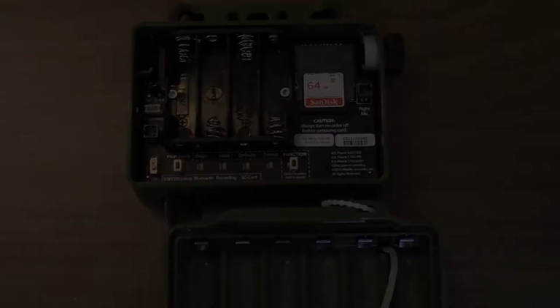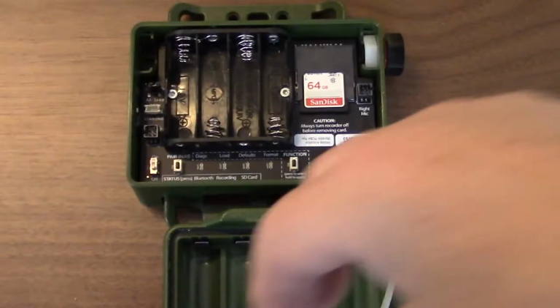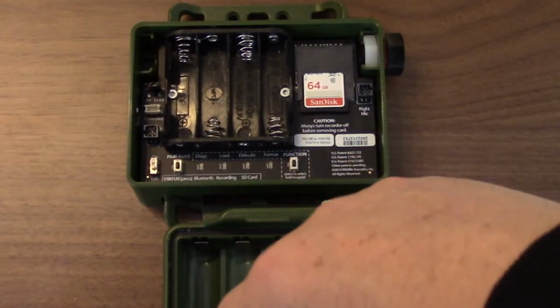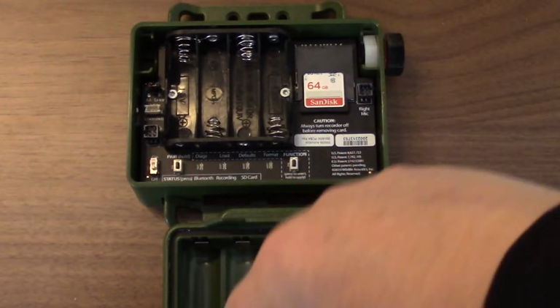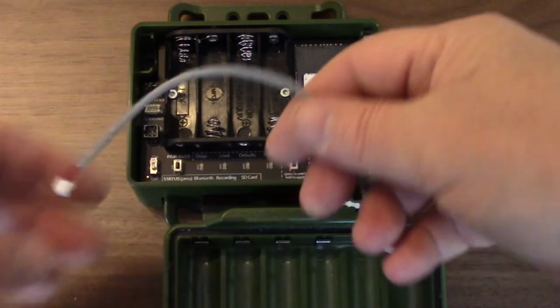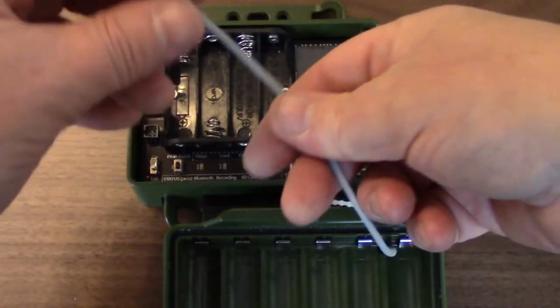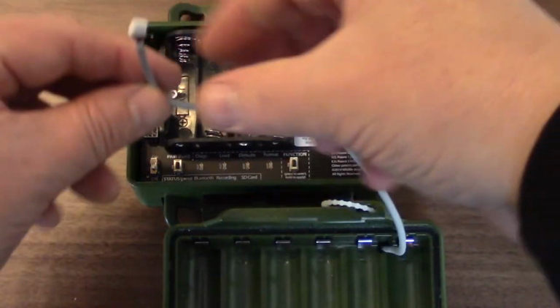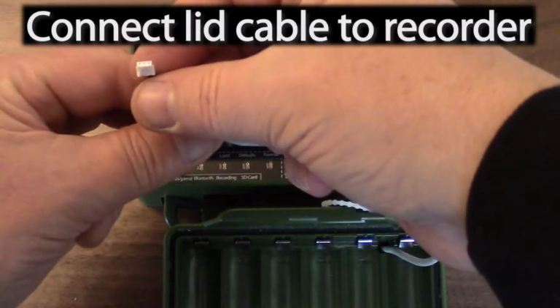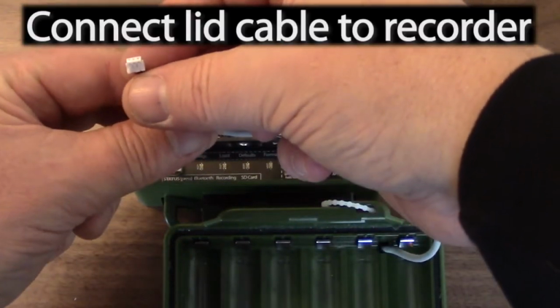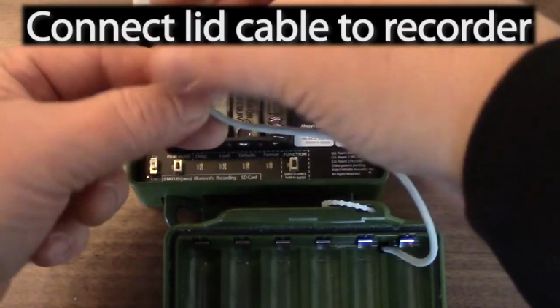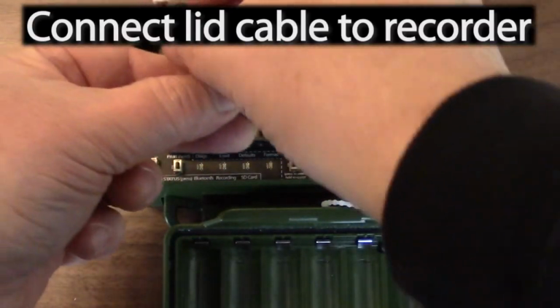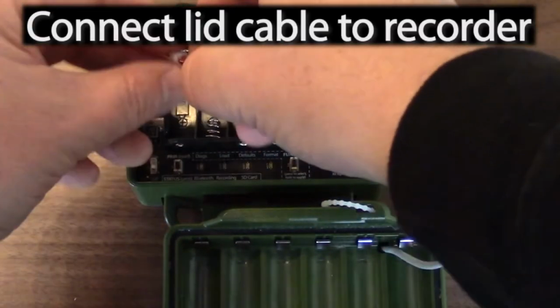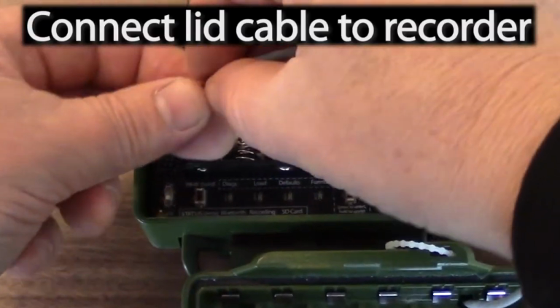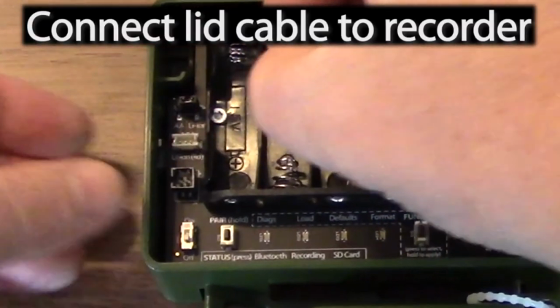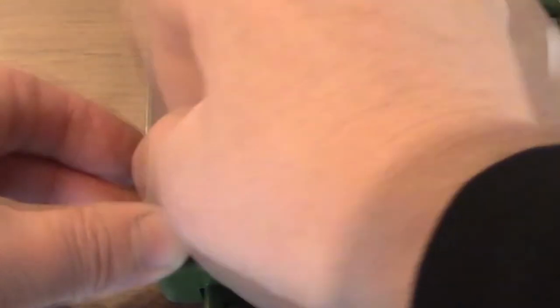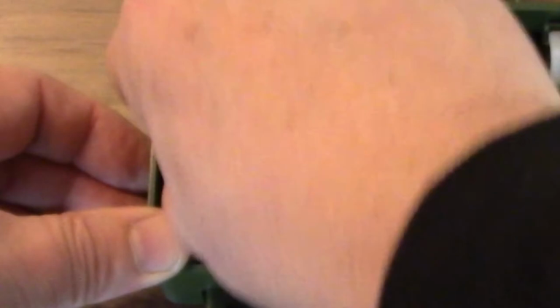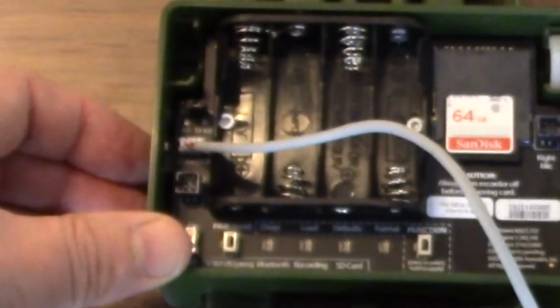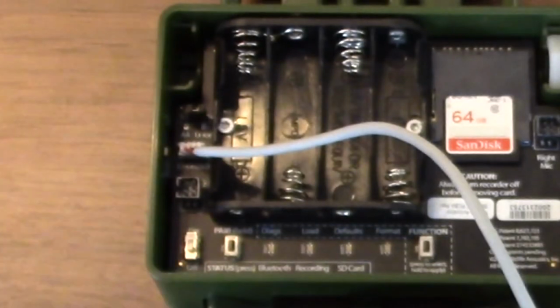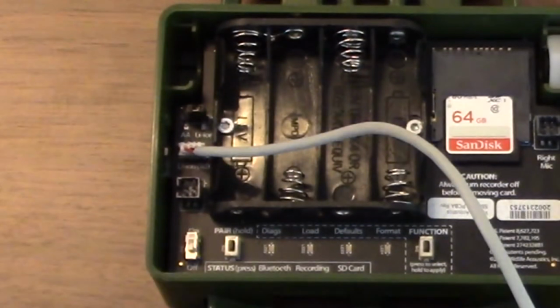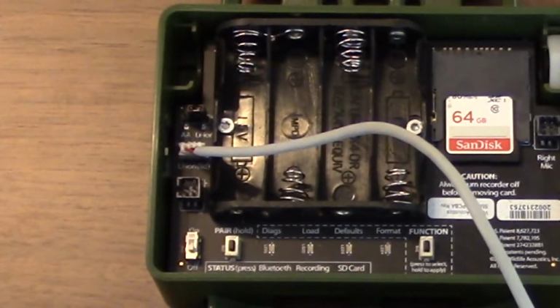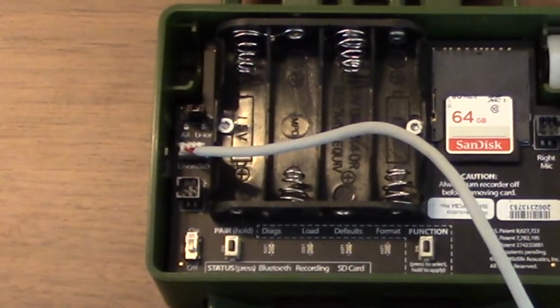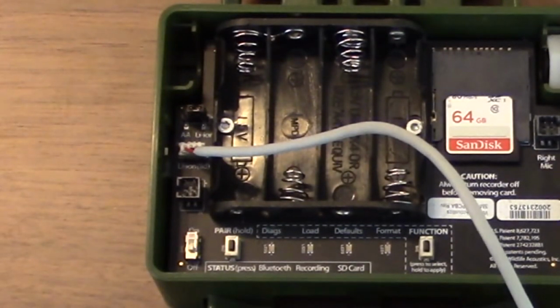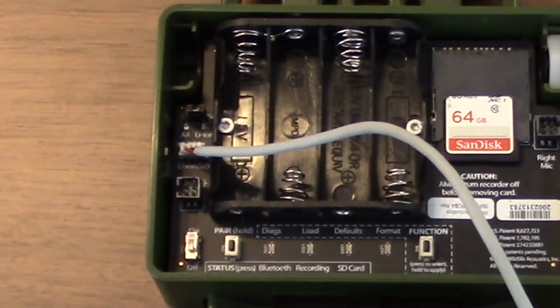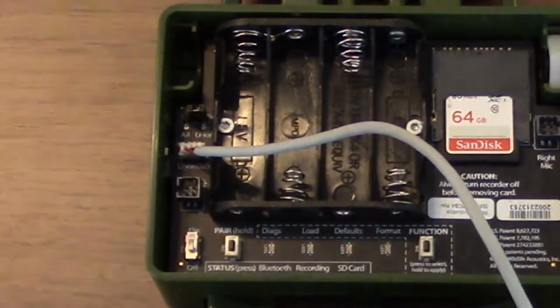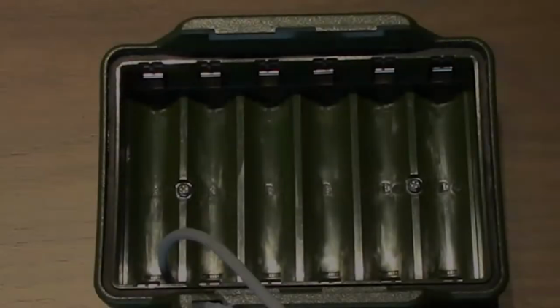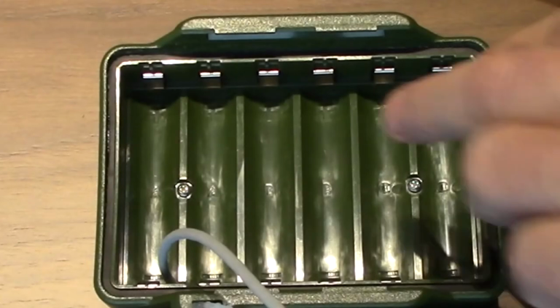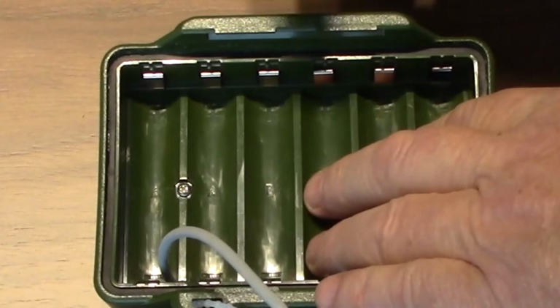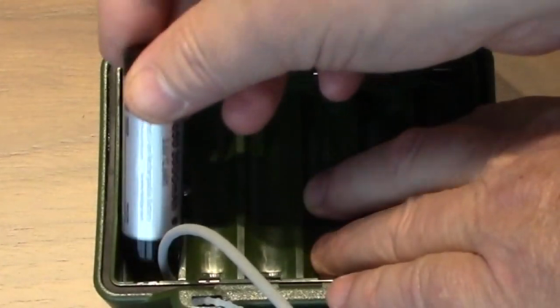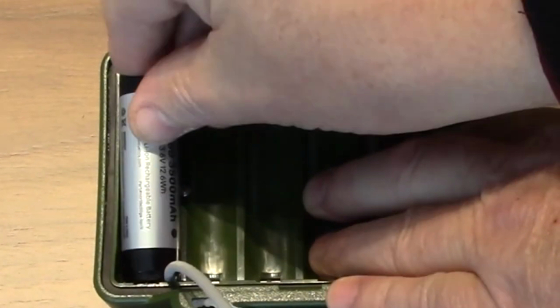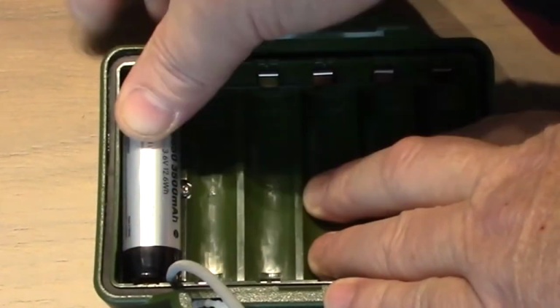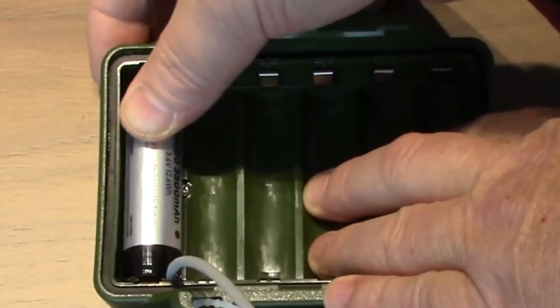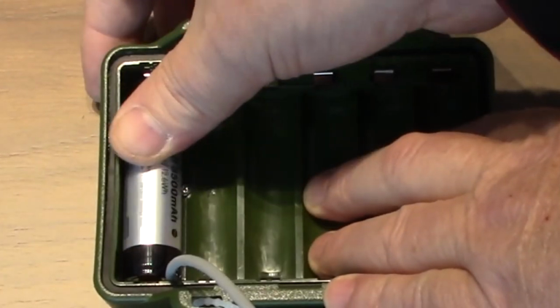To pass power from the lid to the recorder, connect the cable from the lid to the recorder. Be careful with the connection, and be sure not to tug on the cable.